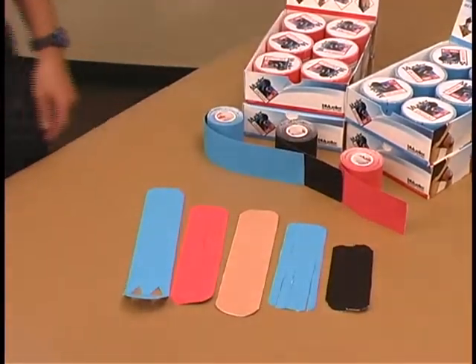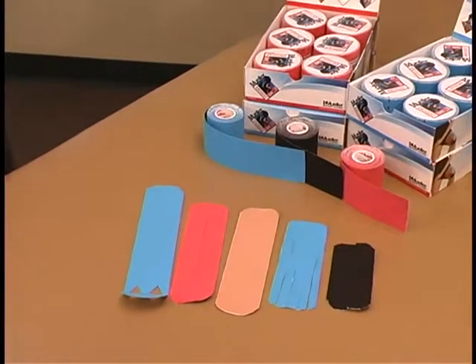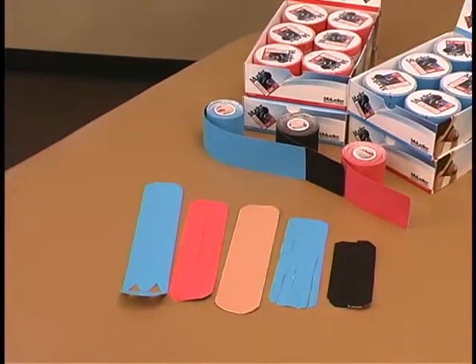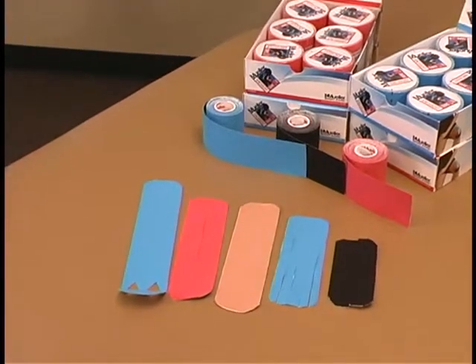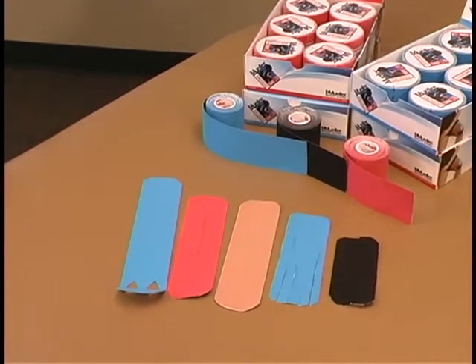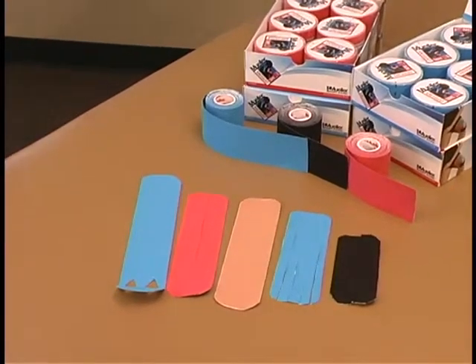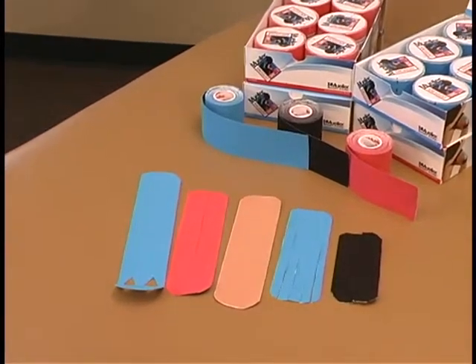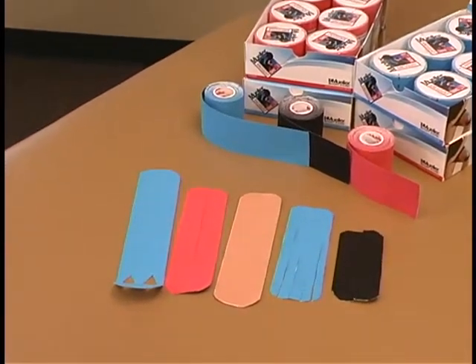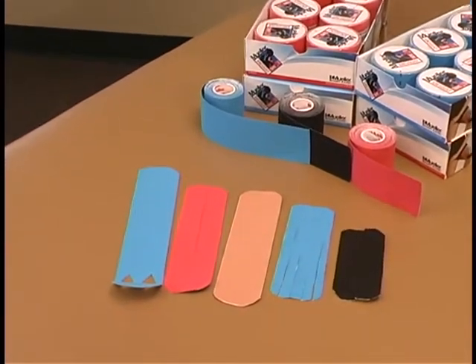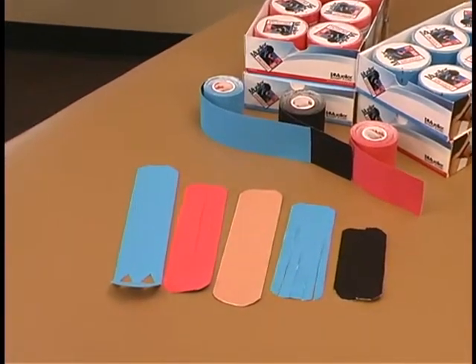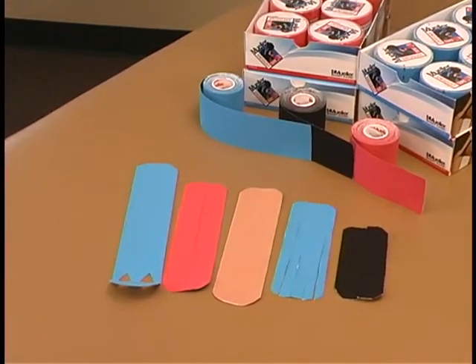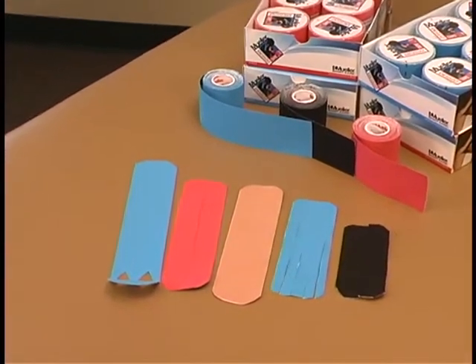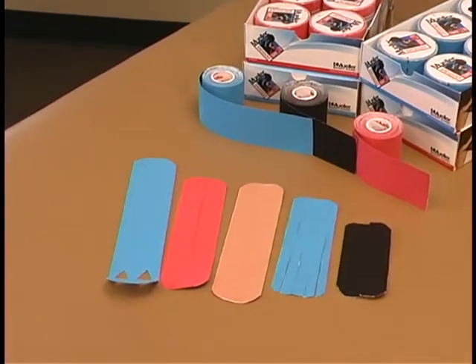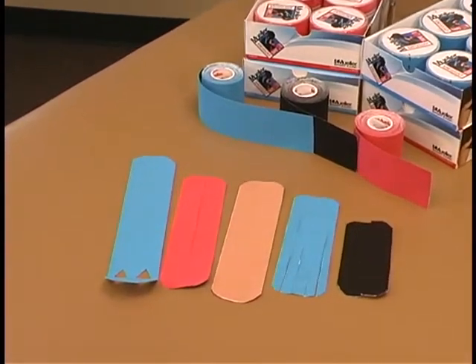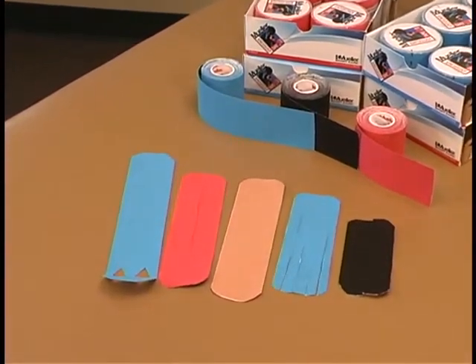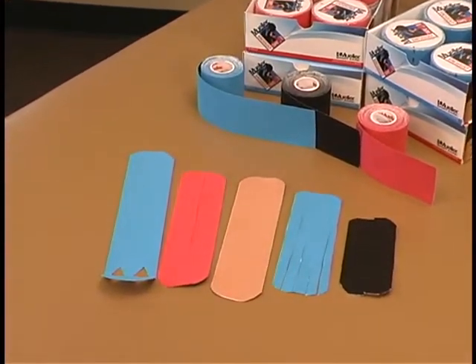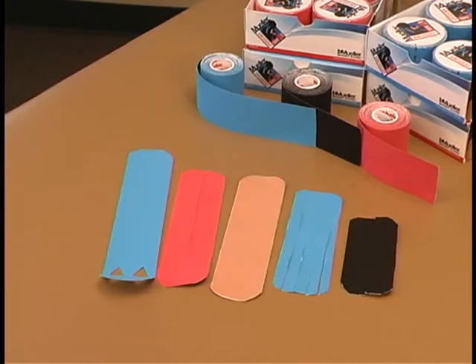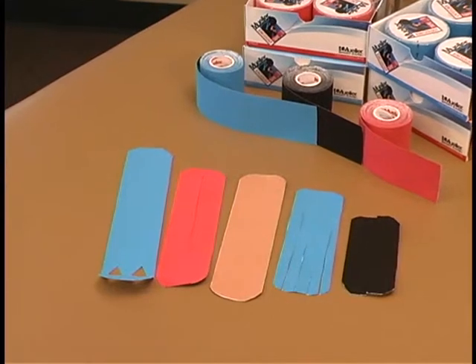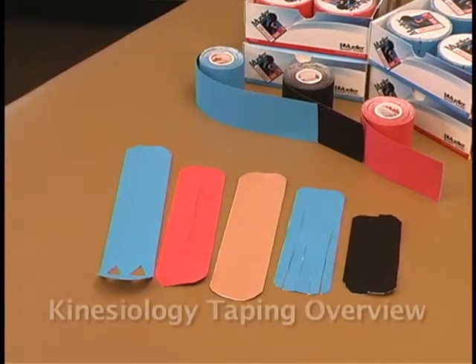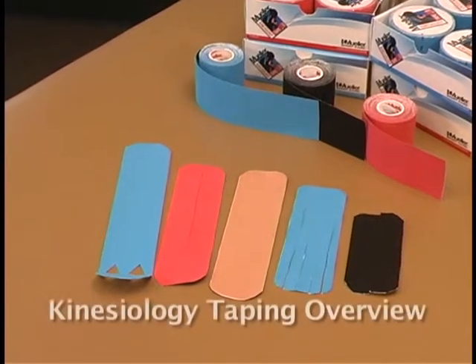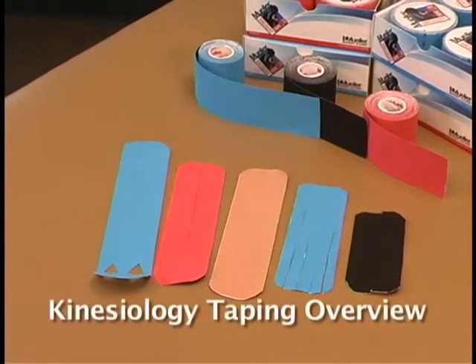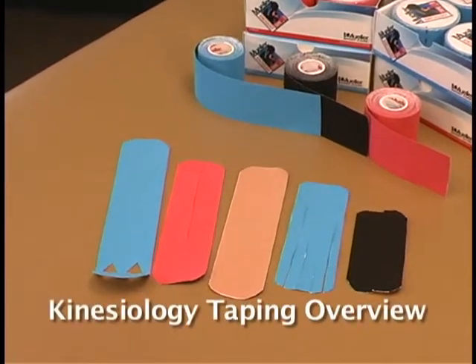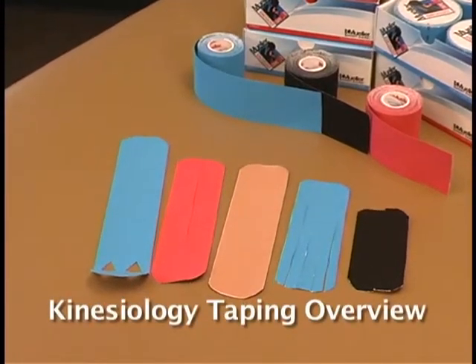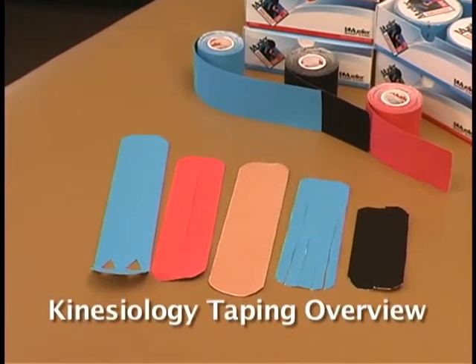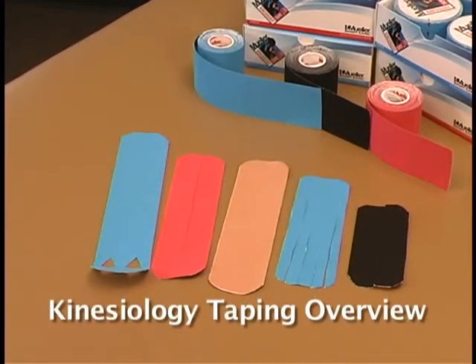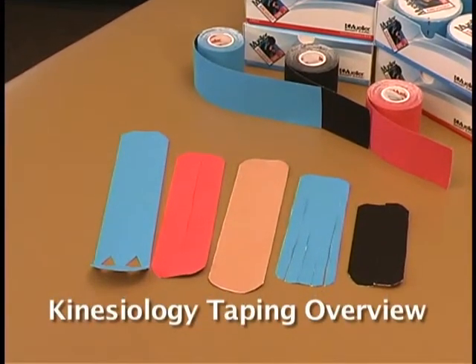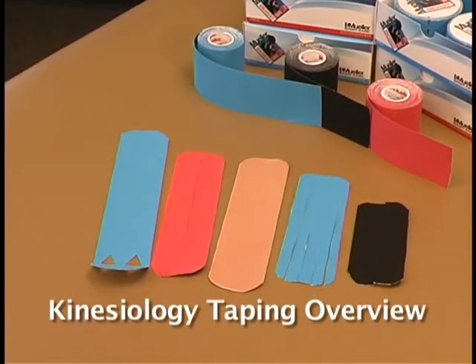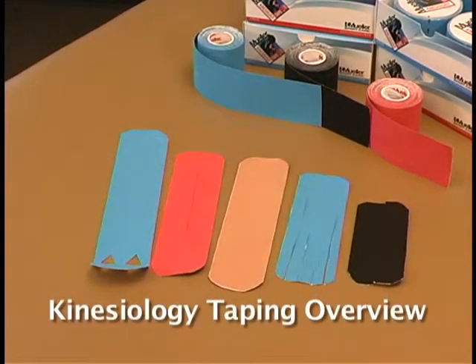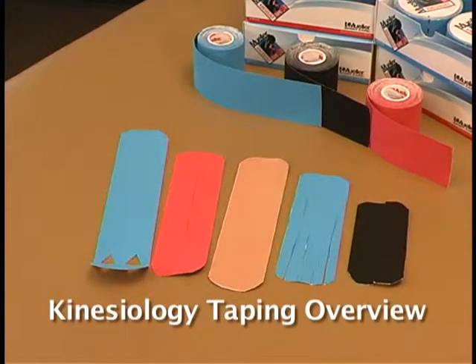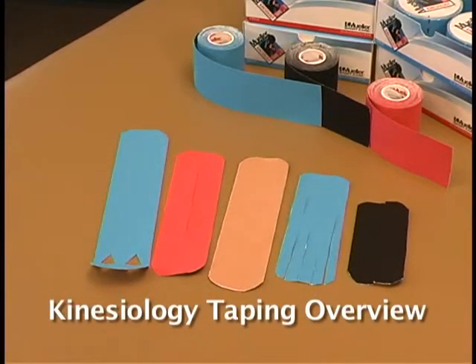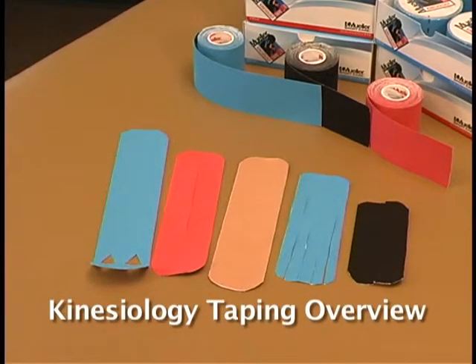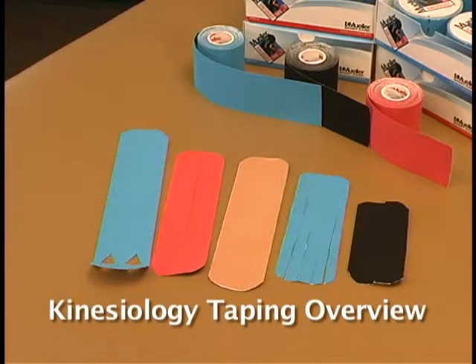The X shape can help lift tissues. This program presents common injuries and conditions that can be addressed using kinesiology taping techniques.